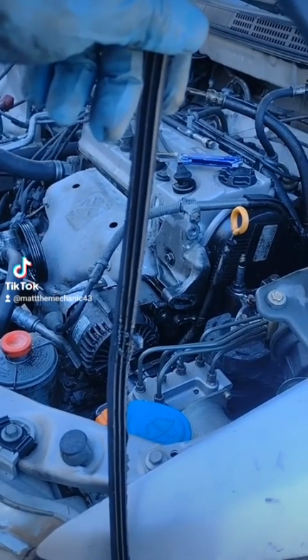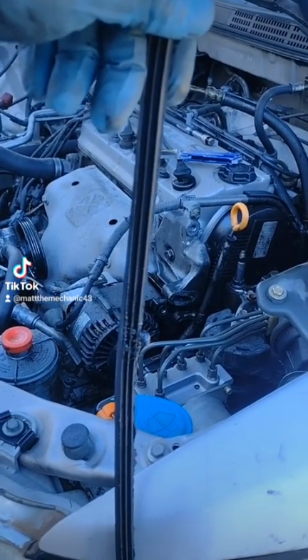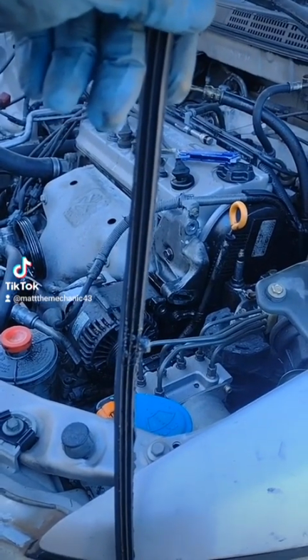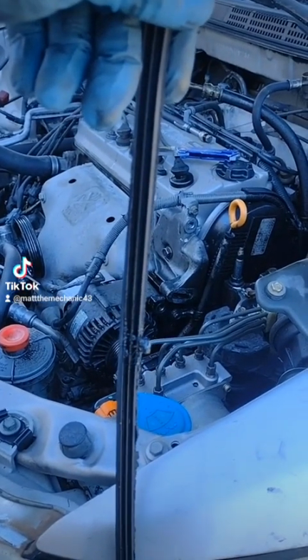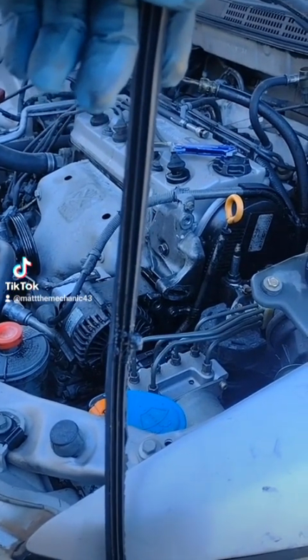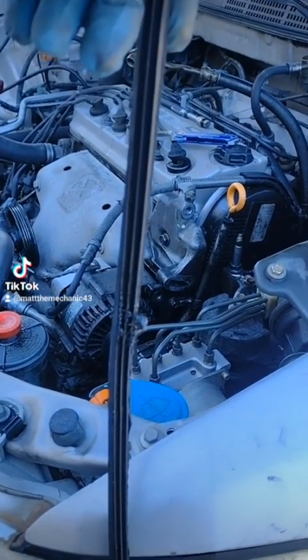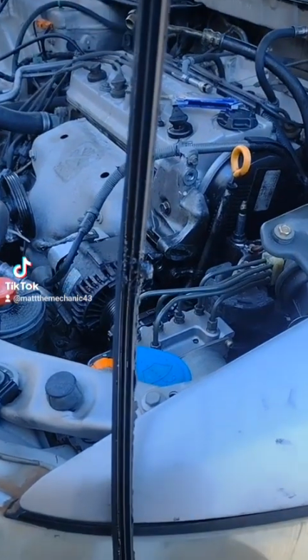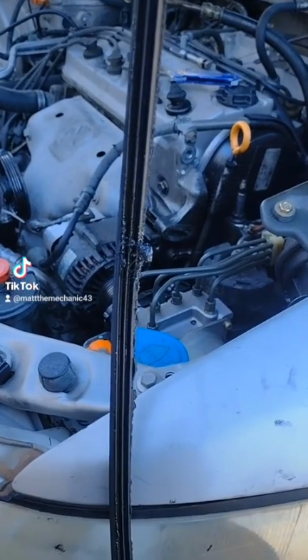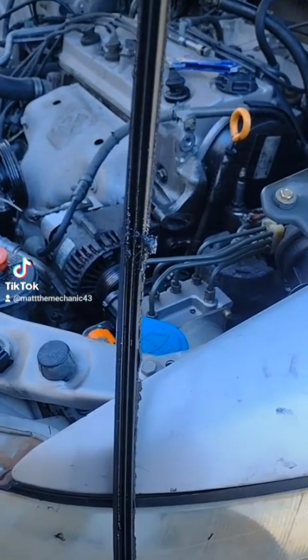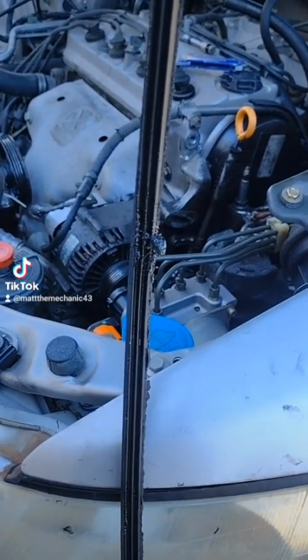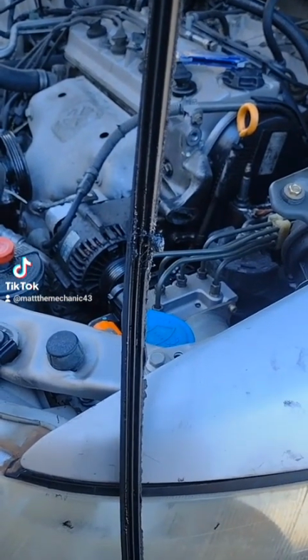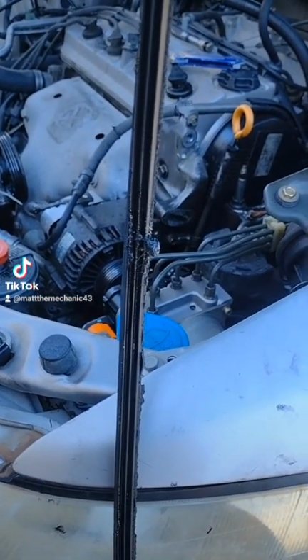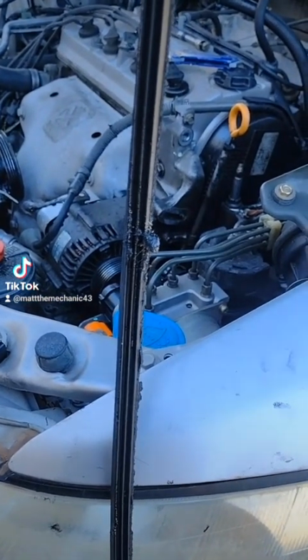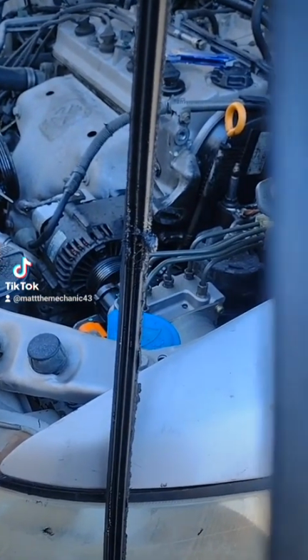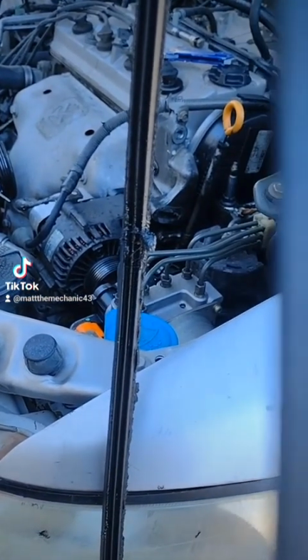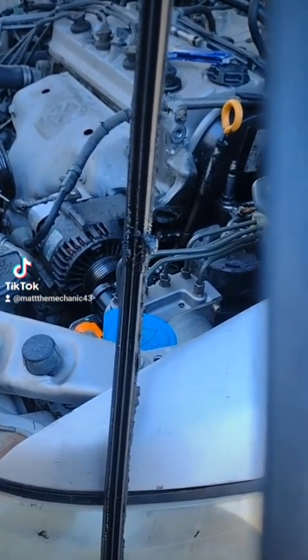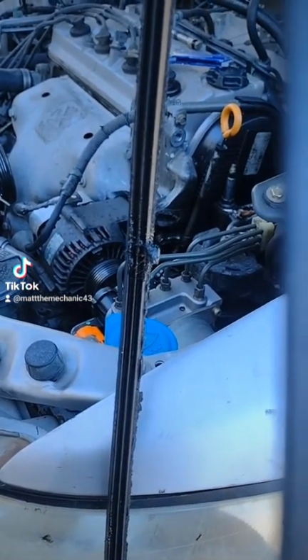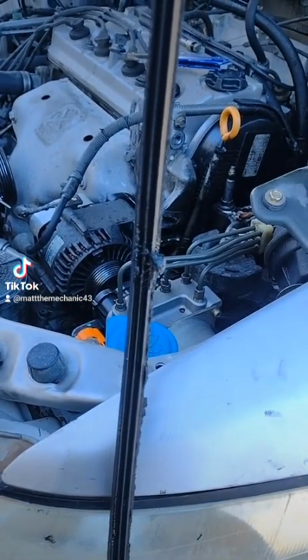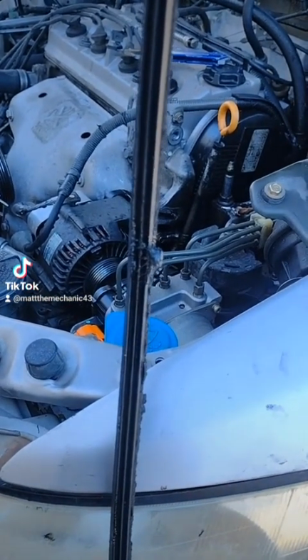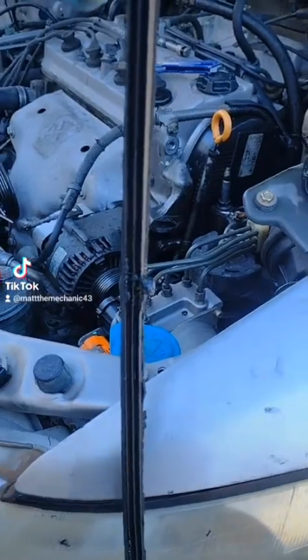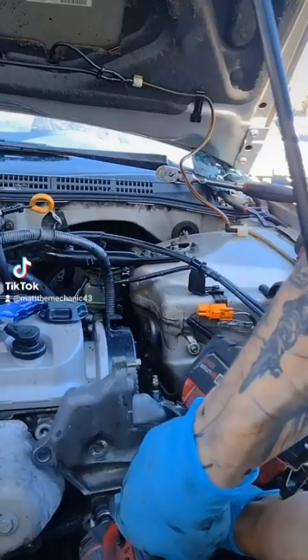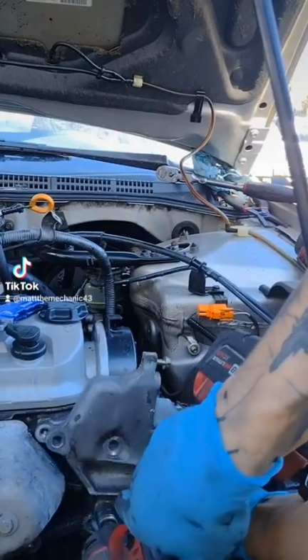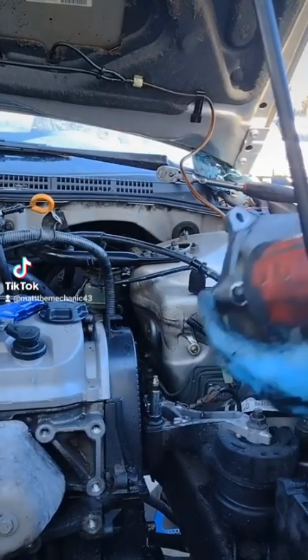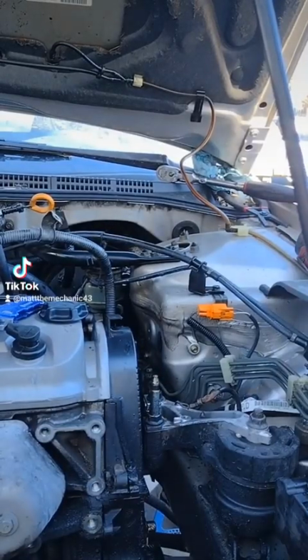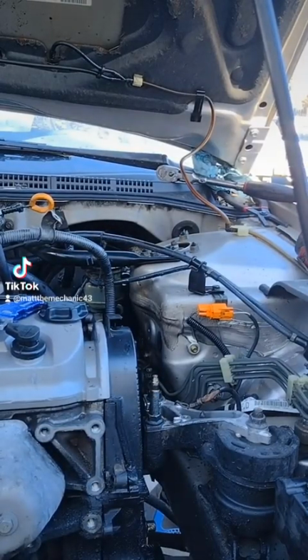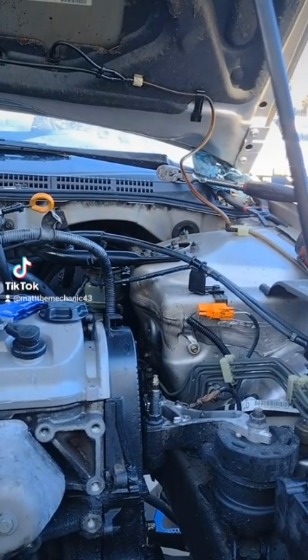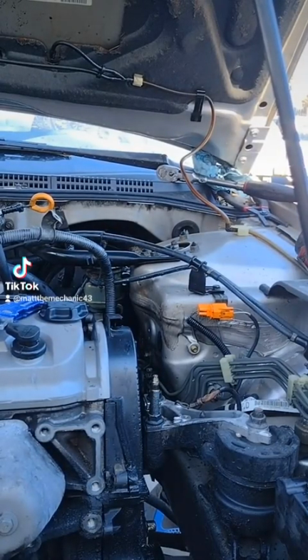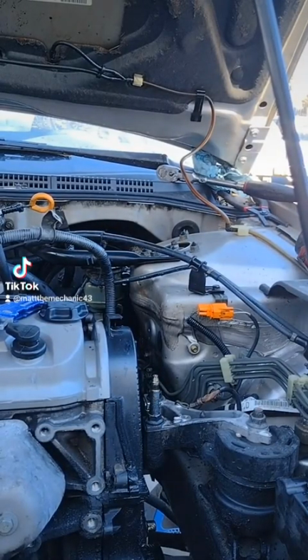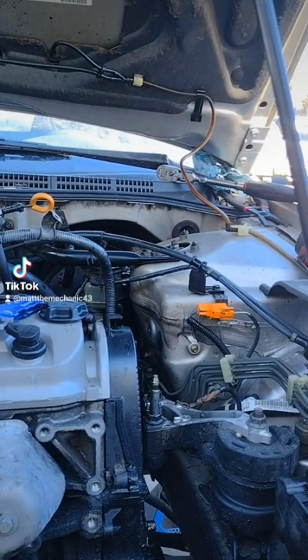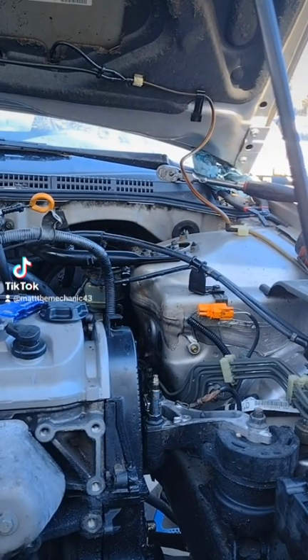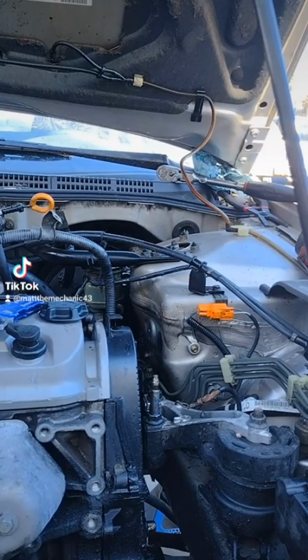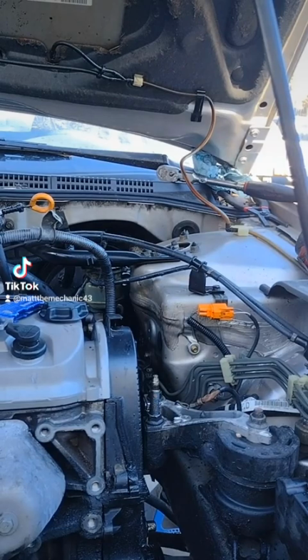This is the belt that I just removed. I wouldn't even call that half a belt — it's like a fourth, if I'm being honest. Look at that. Broken crap.